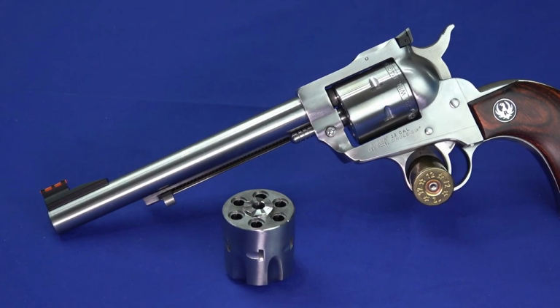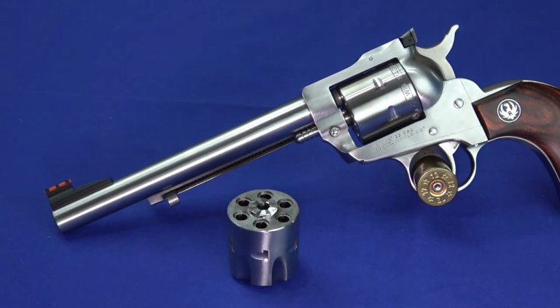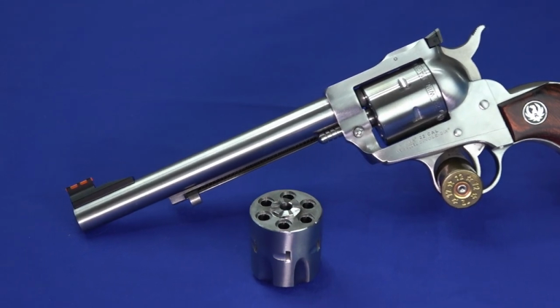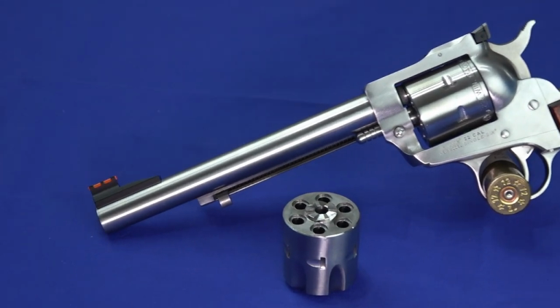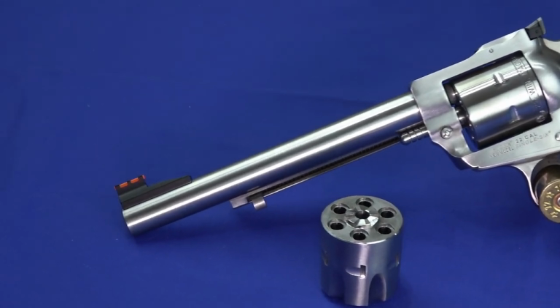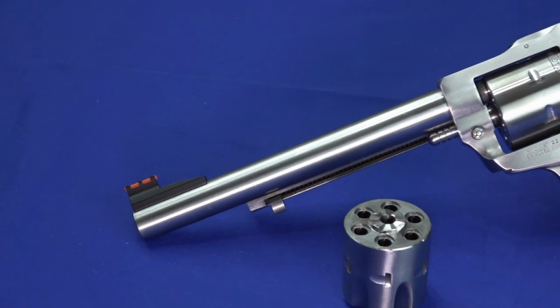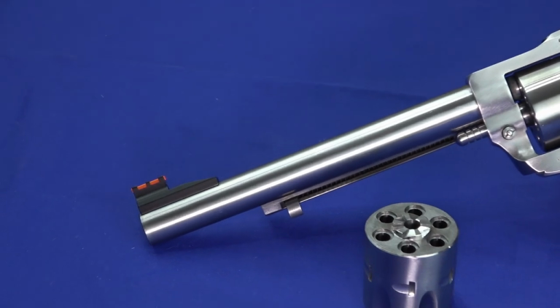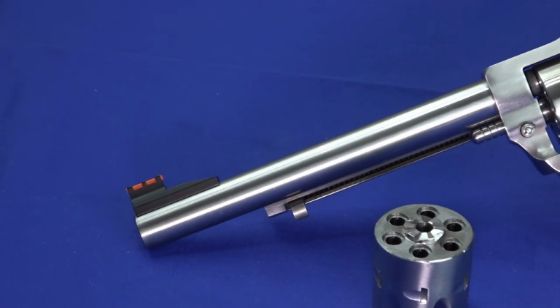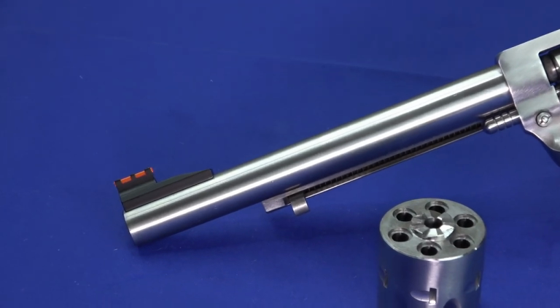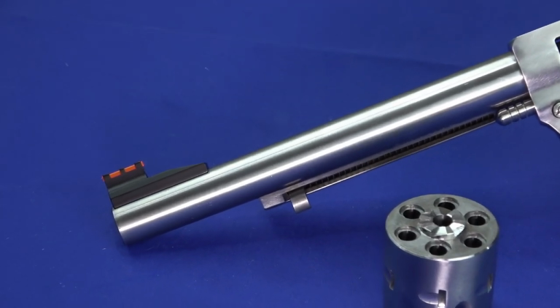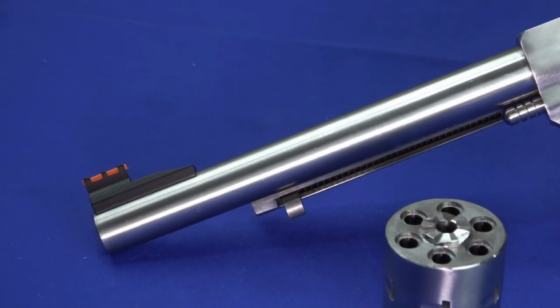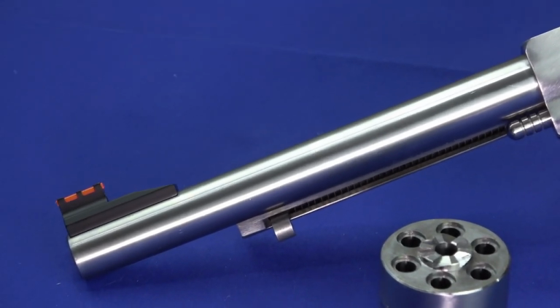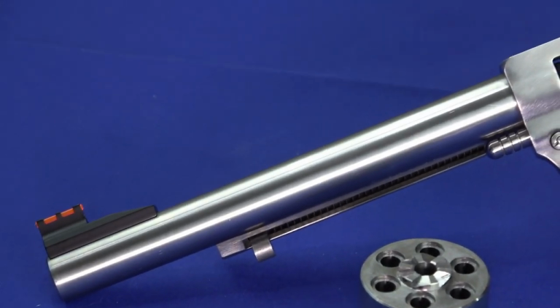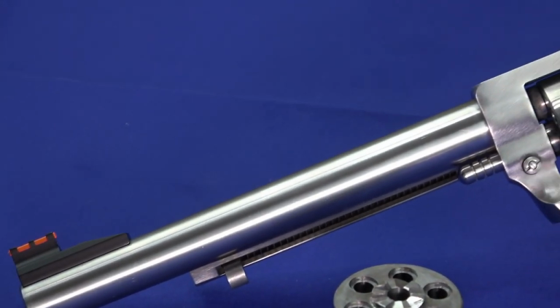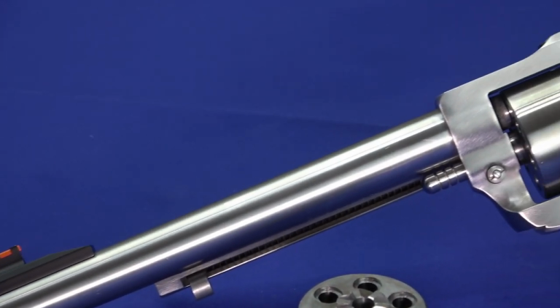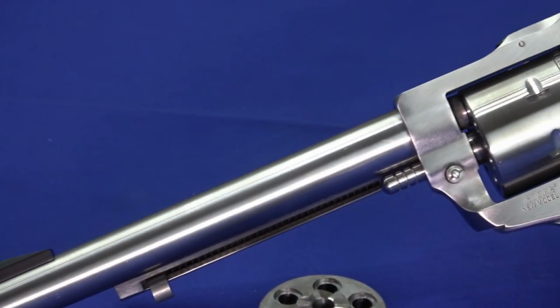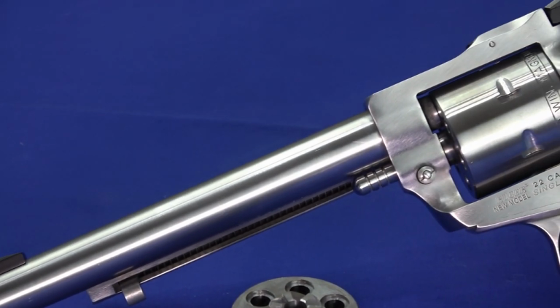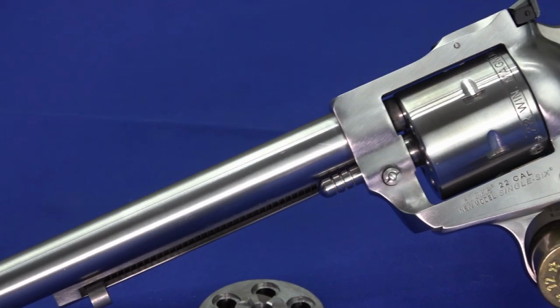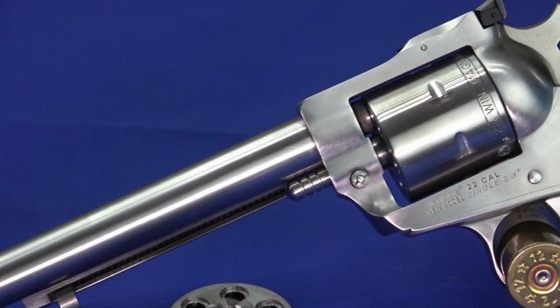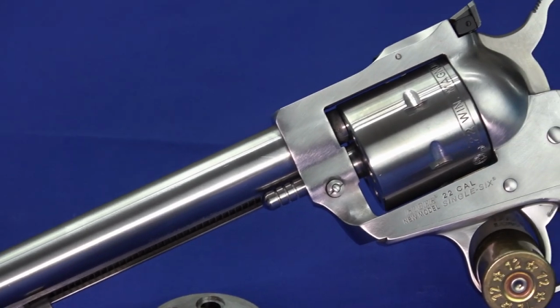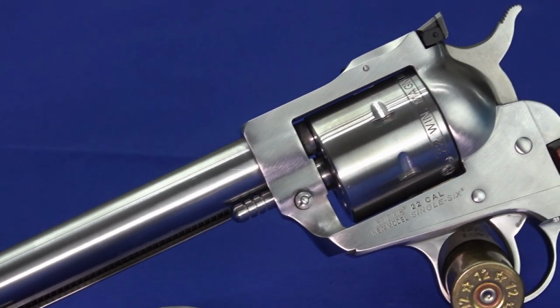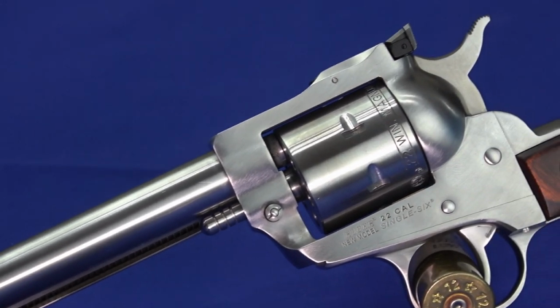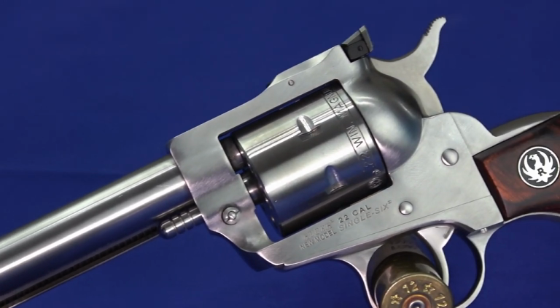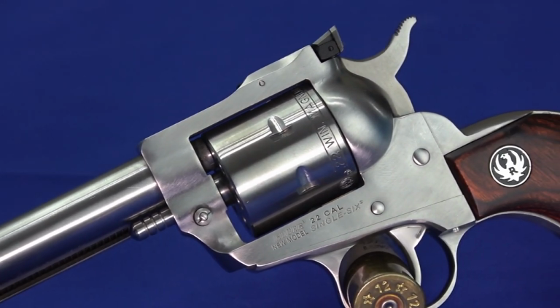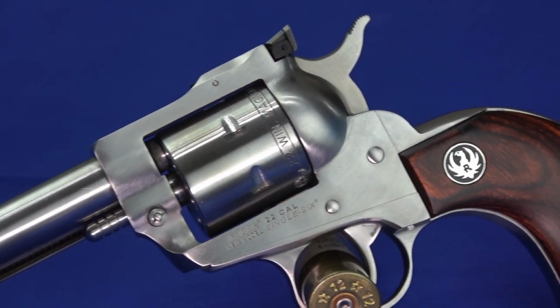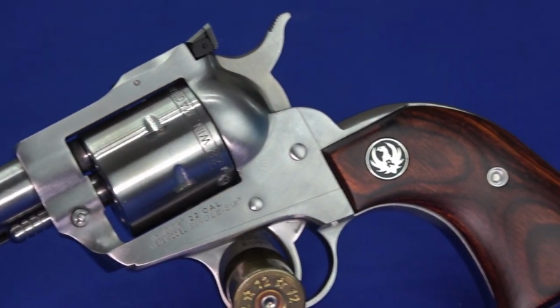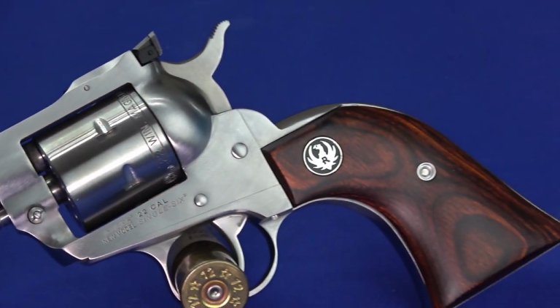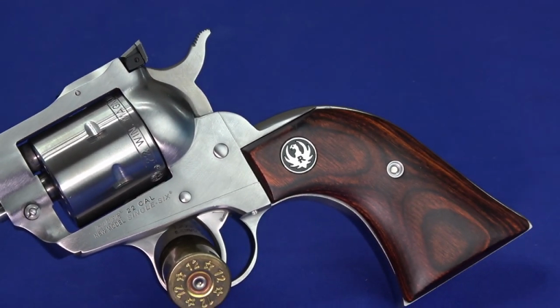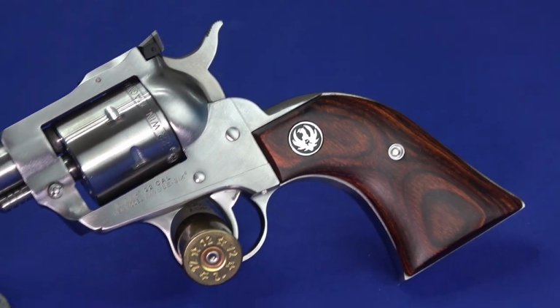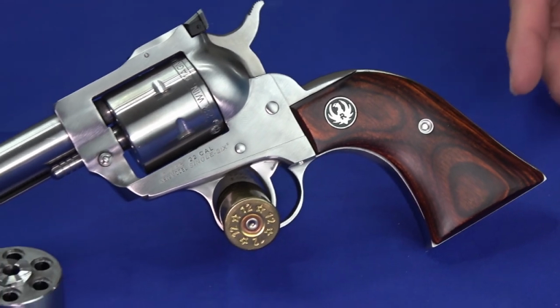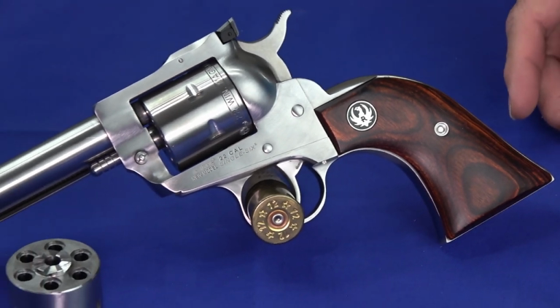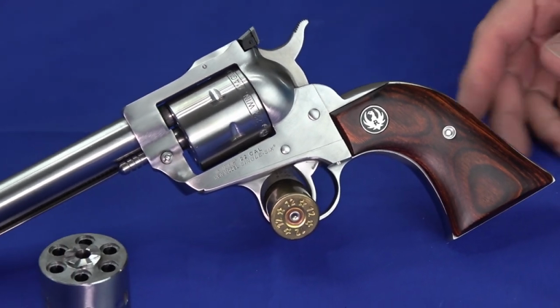It's kind of a fun little gun. It is a single action, so it's kind of like a single action Army style gun. And you don't flip out the cylinder — you load it through a loading gate. So let's go ahead and pick this thing up and show you some of the details about it.